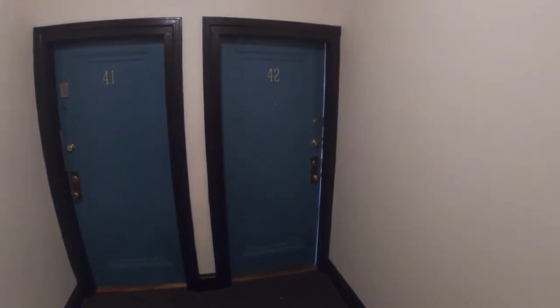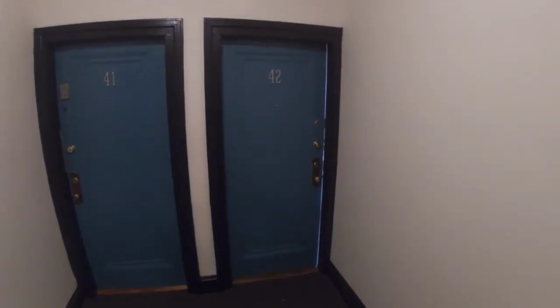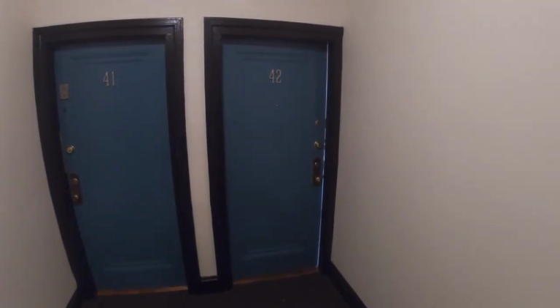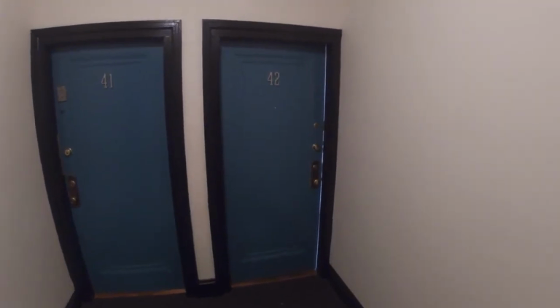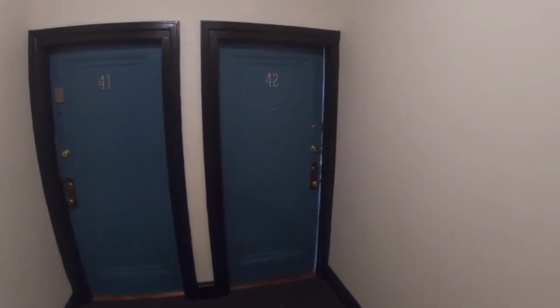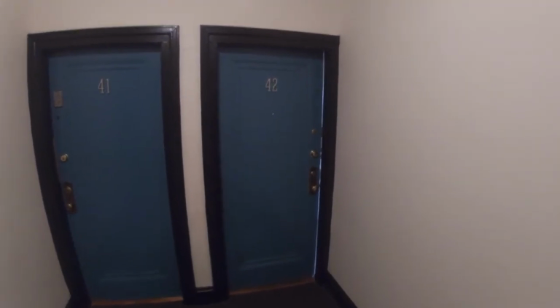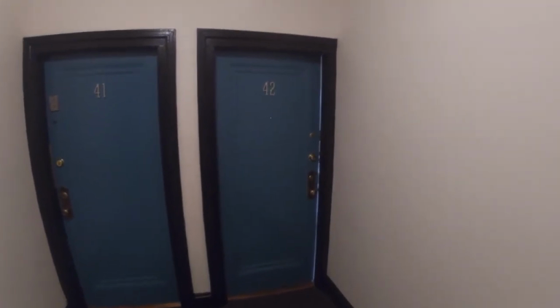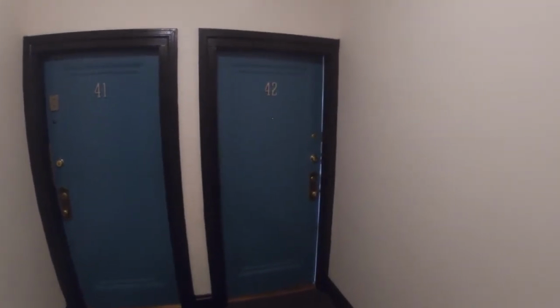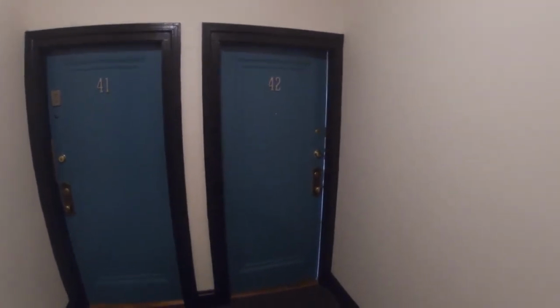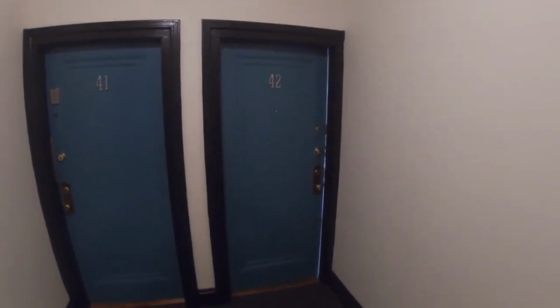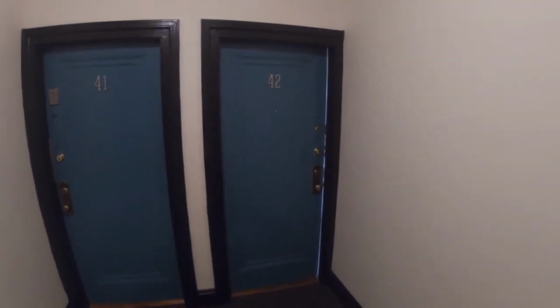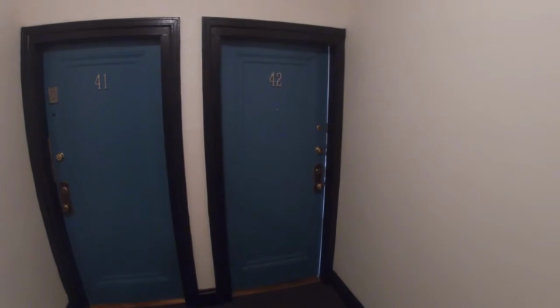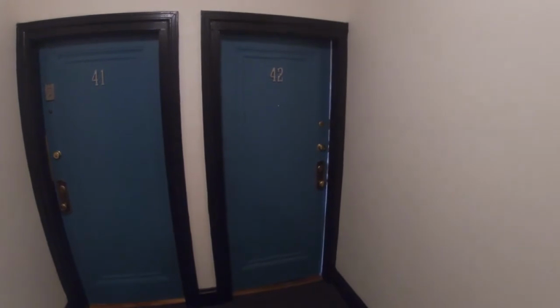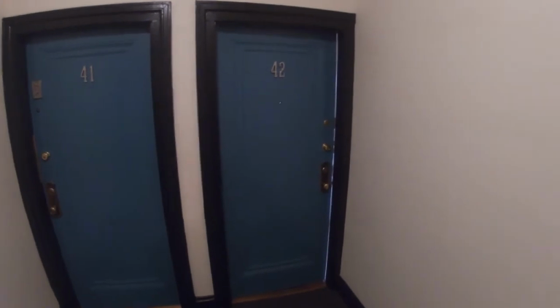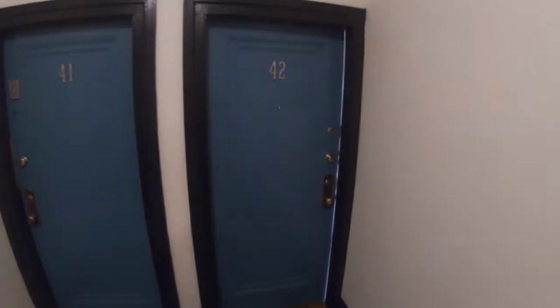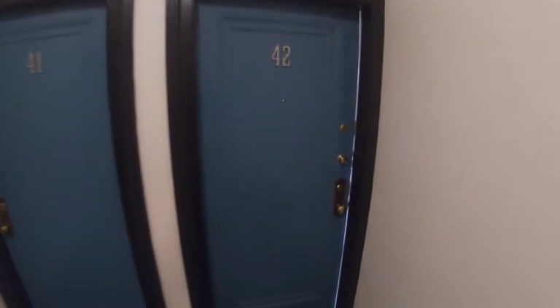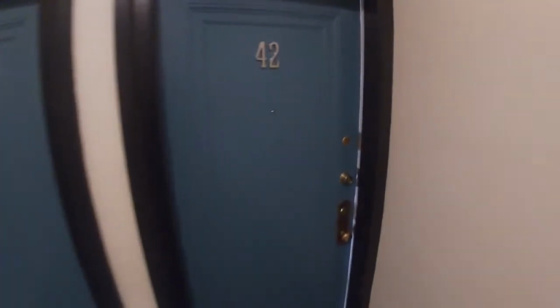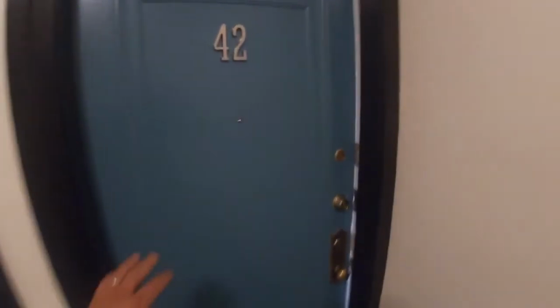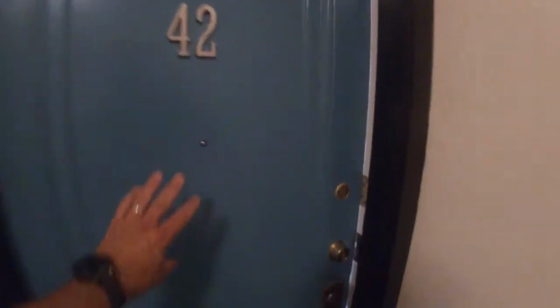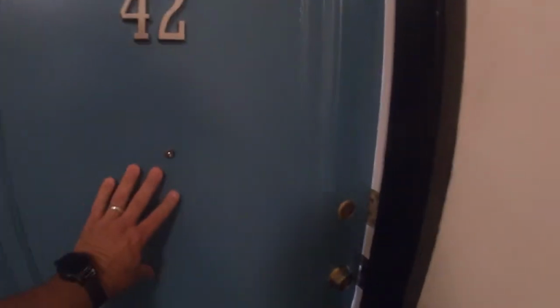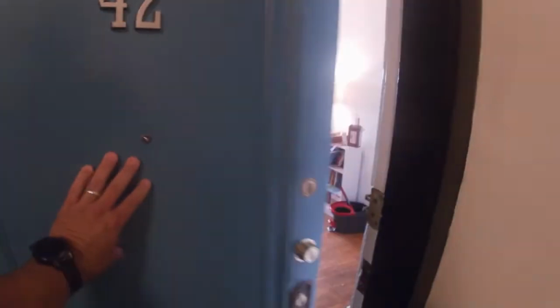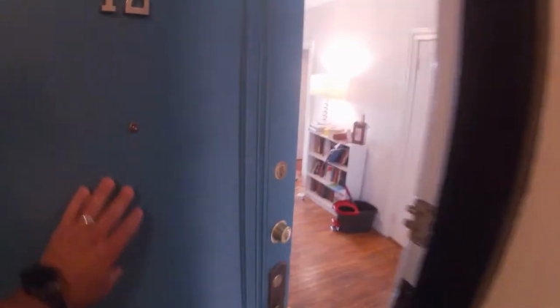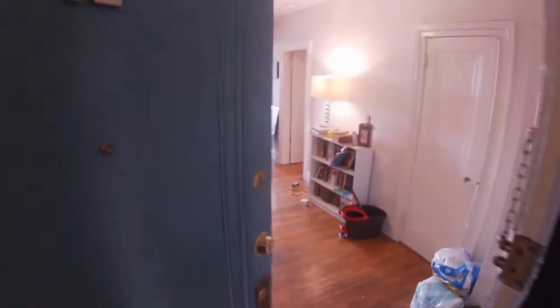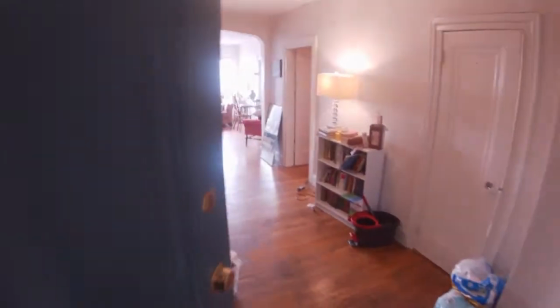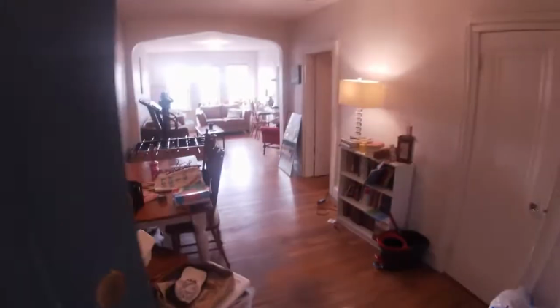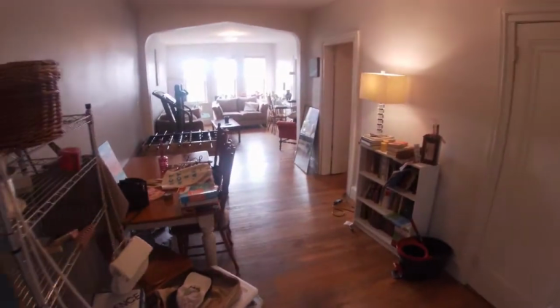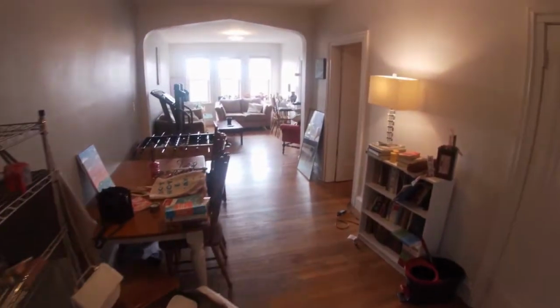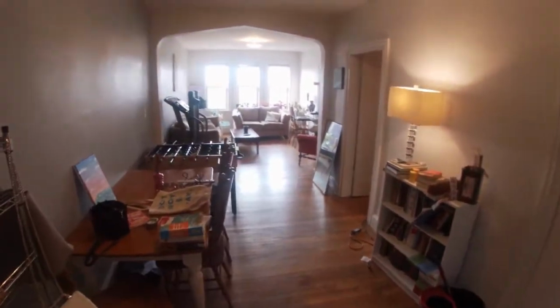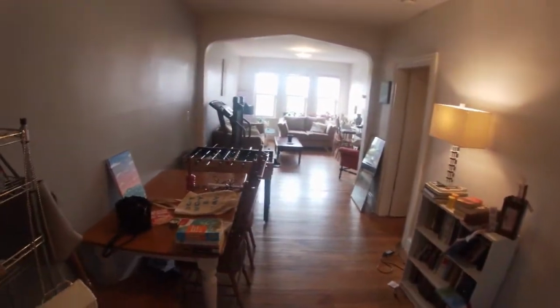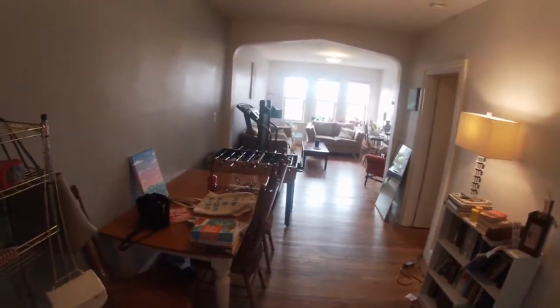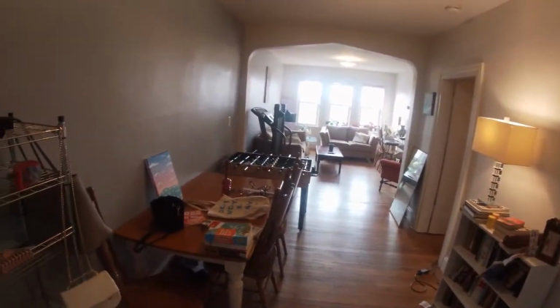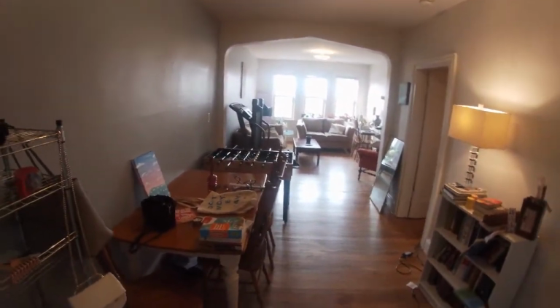This is a video walkthrough of 1666 Commonwealth Avenue, unit number 42. This is a two-bedroom on the fourth floor of a building that looks right over Com Ave.